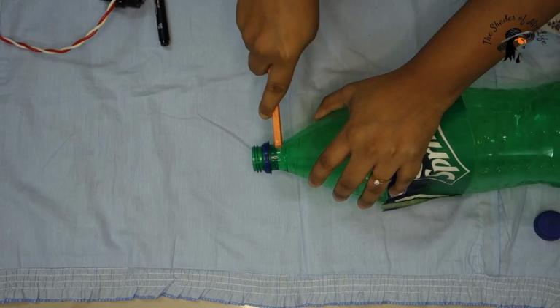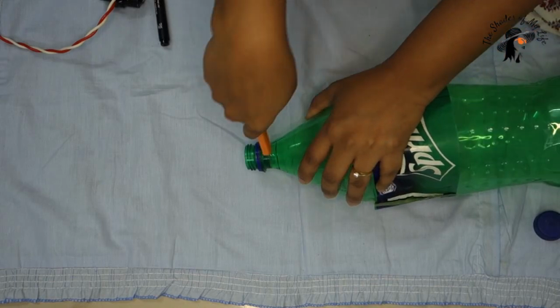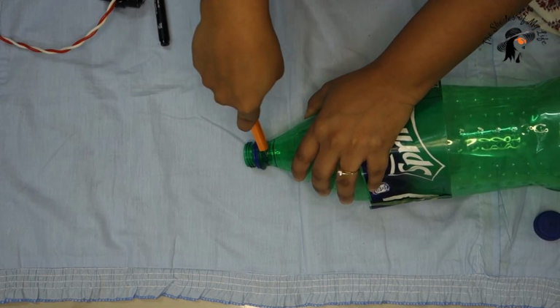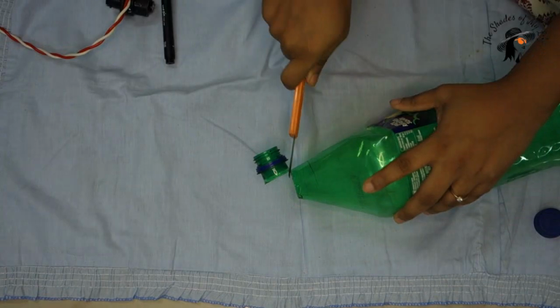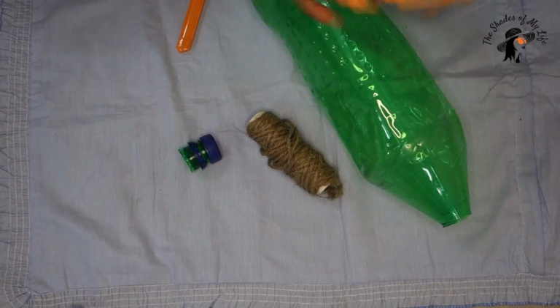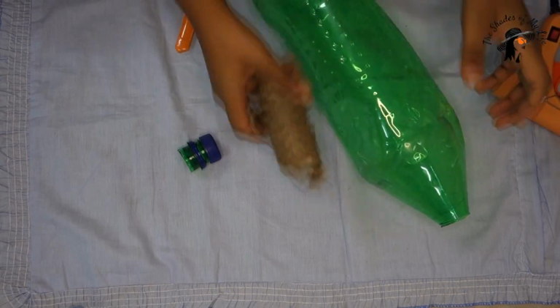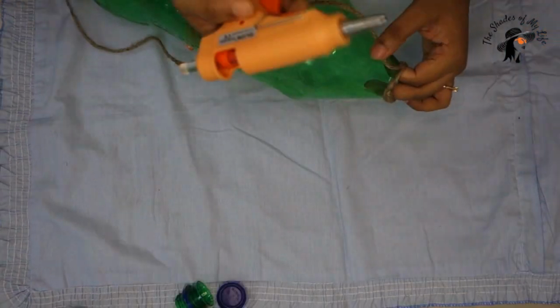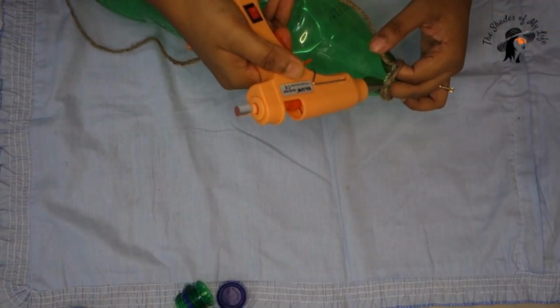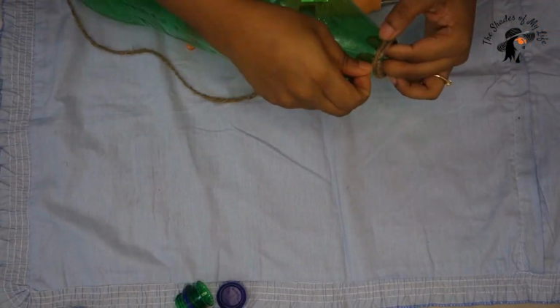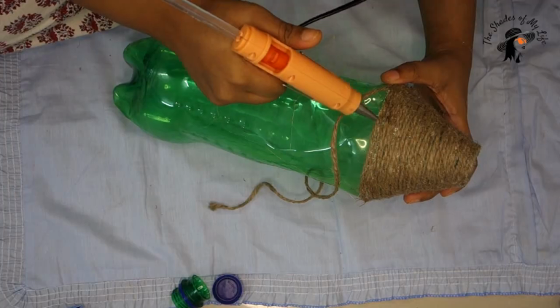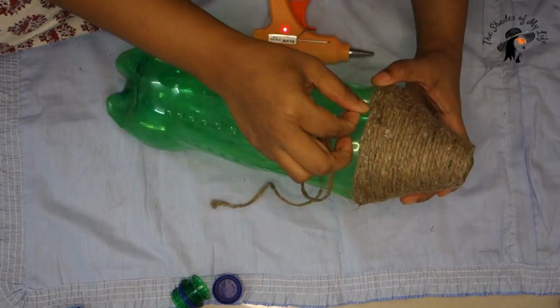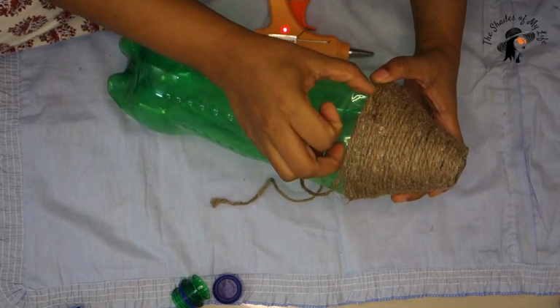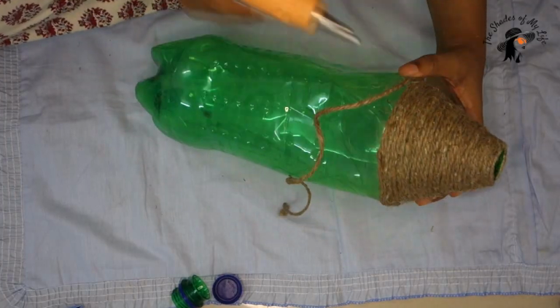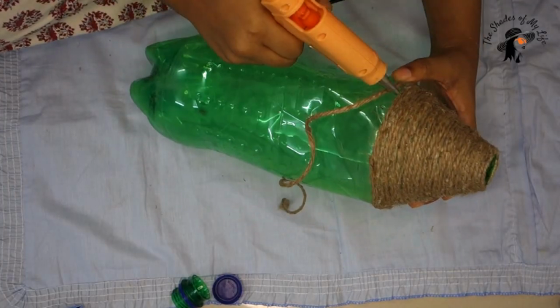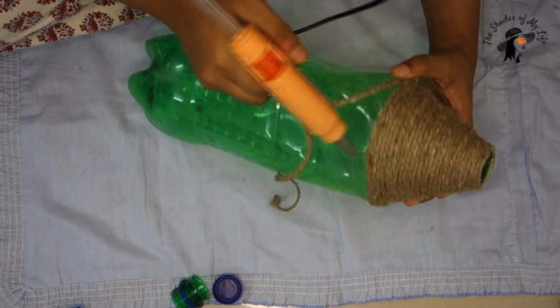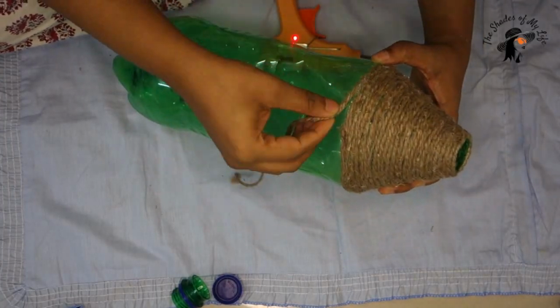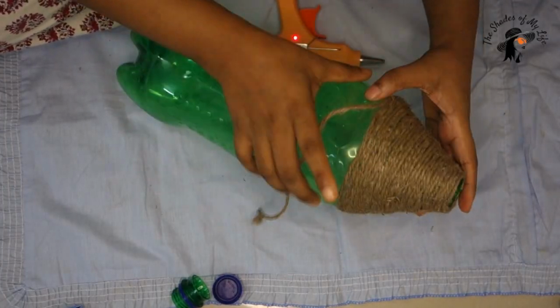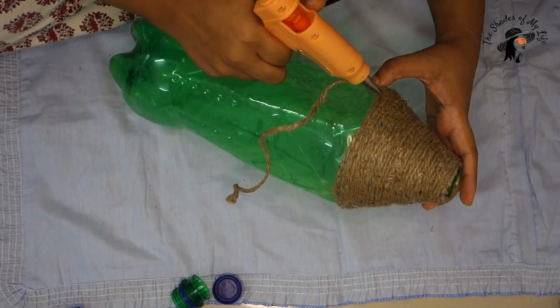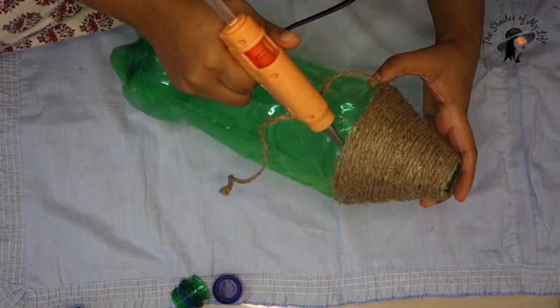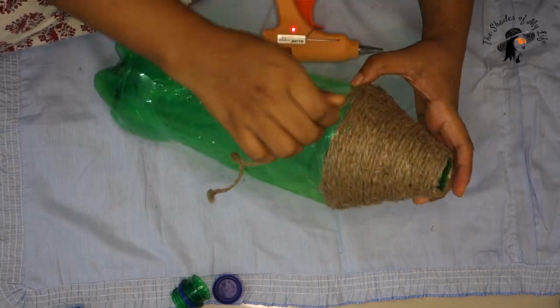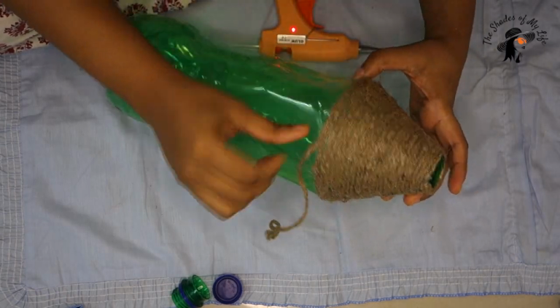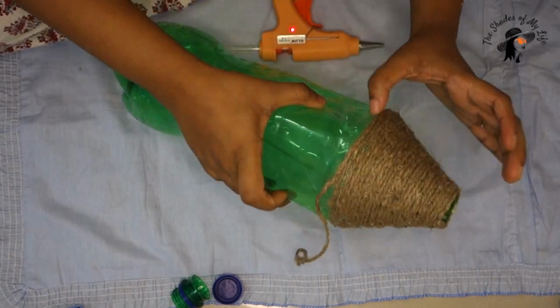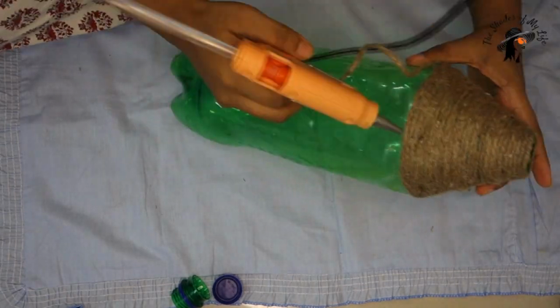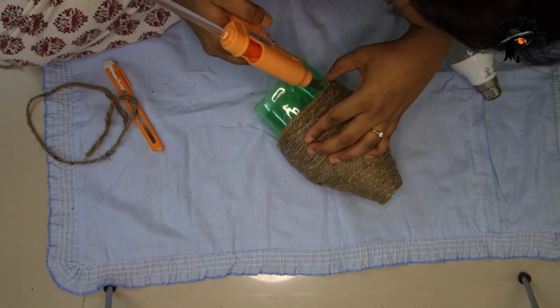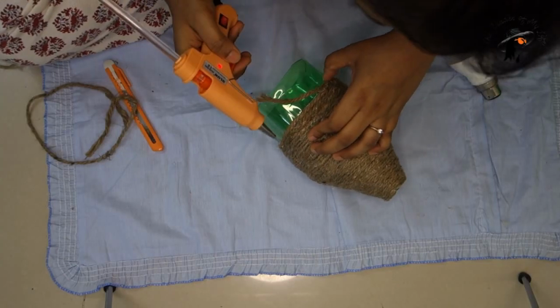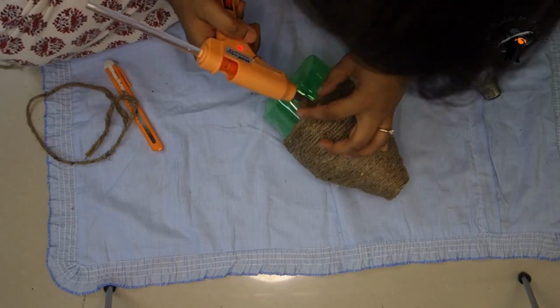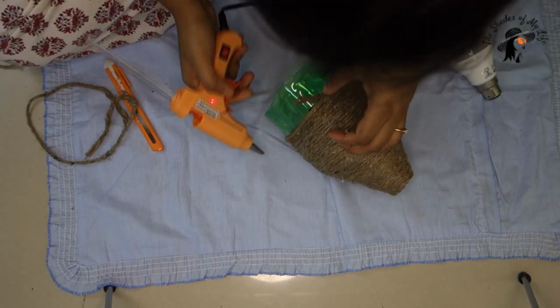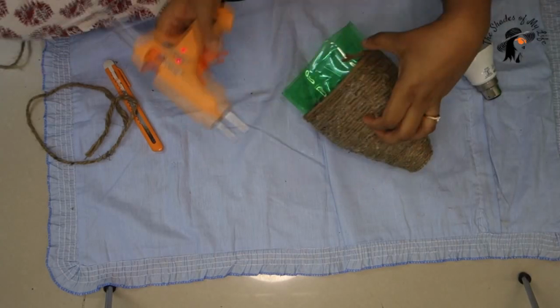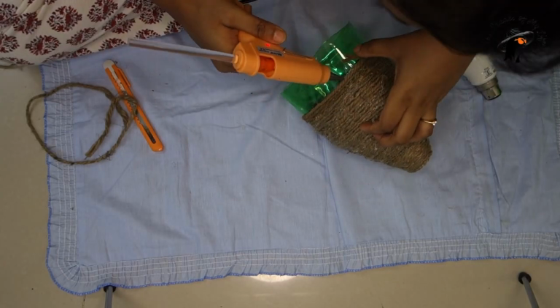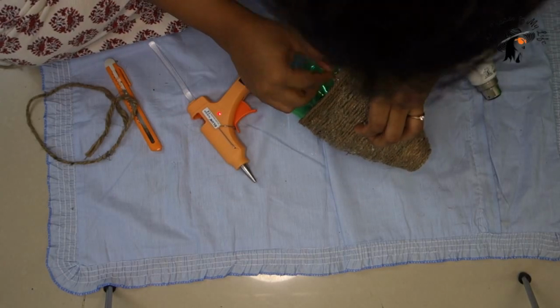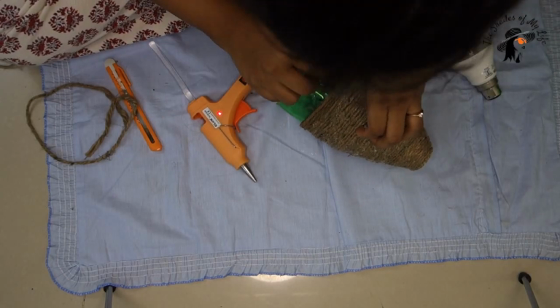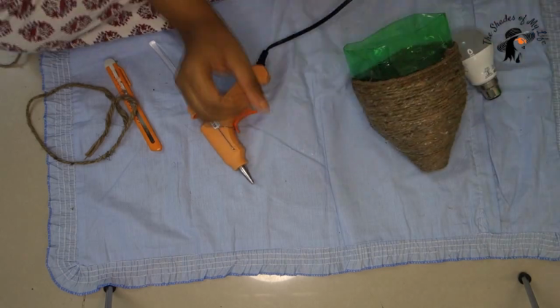For this third DIY, we are taking a two-liter soft drink bottle. Cut the head and start draping jute rope on it with the help of a glue gun. Once you've got the desired size, remove the shade from the bottom and your lamp is ready.